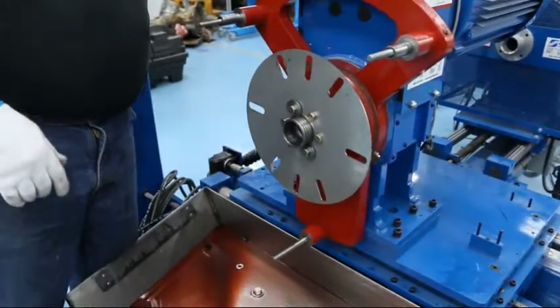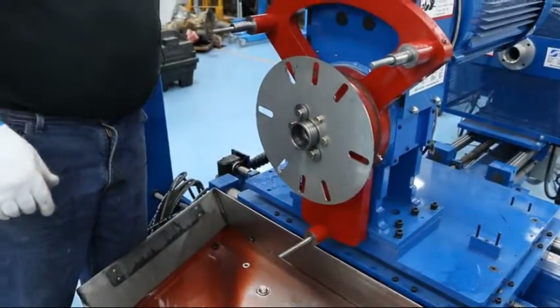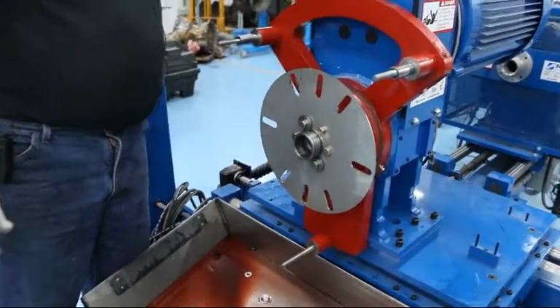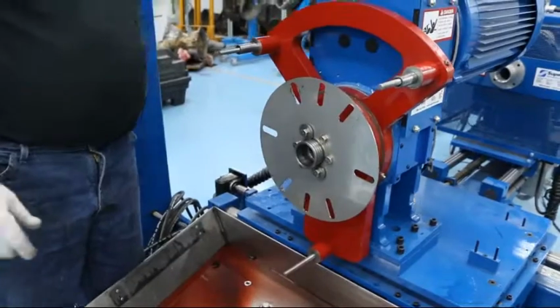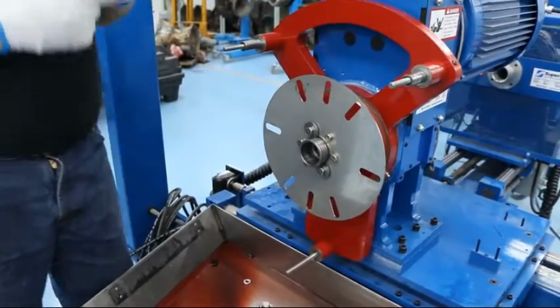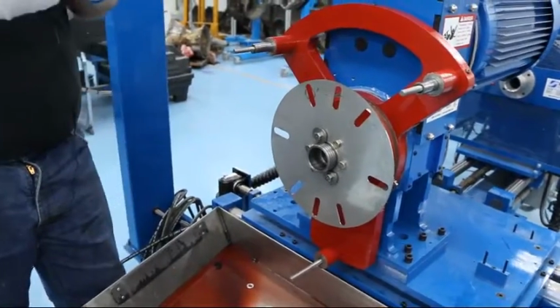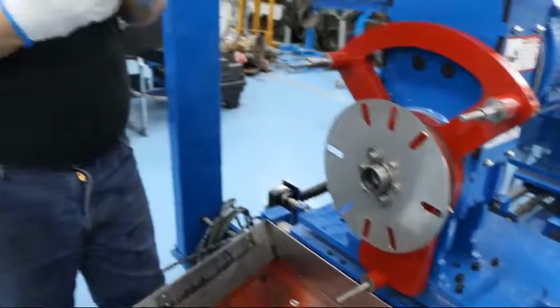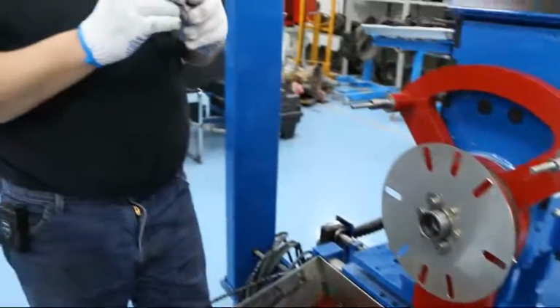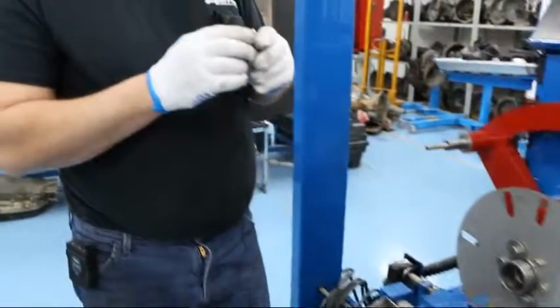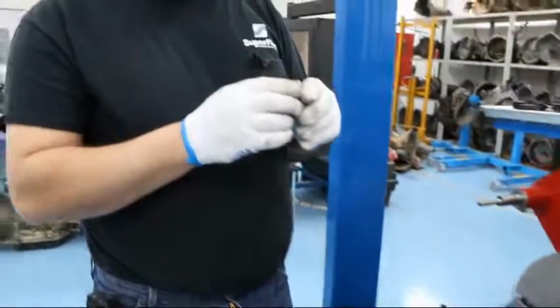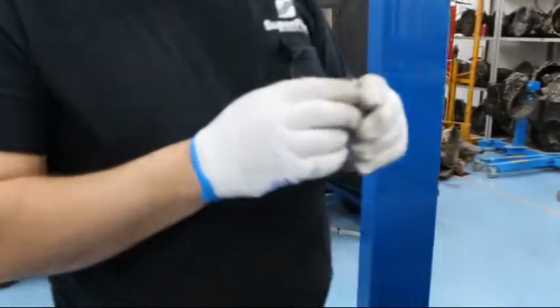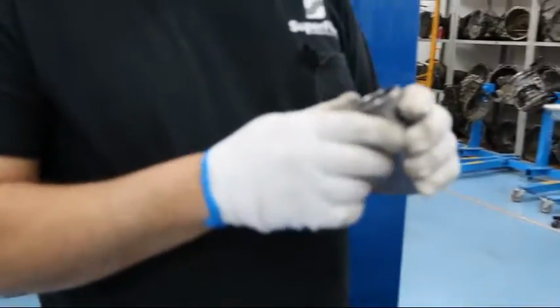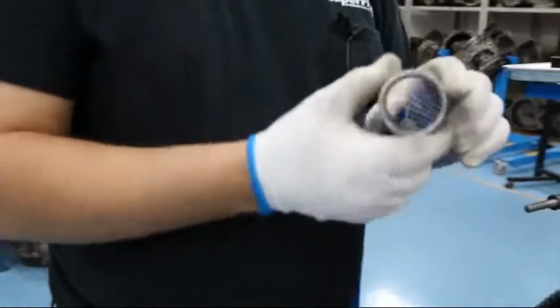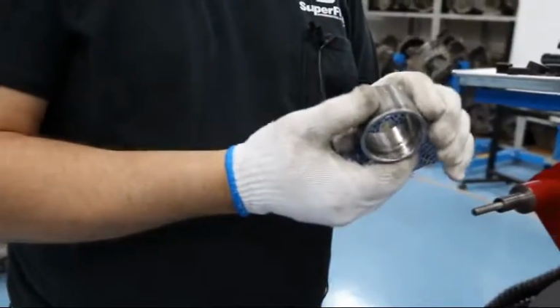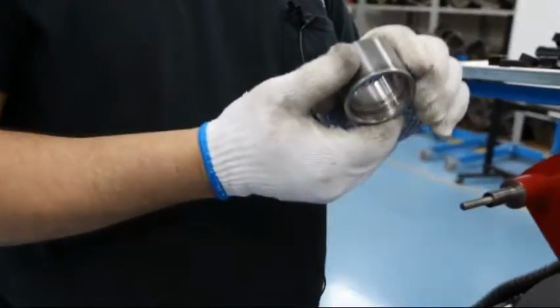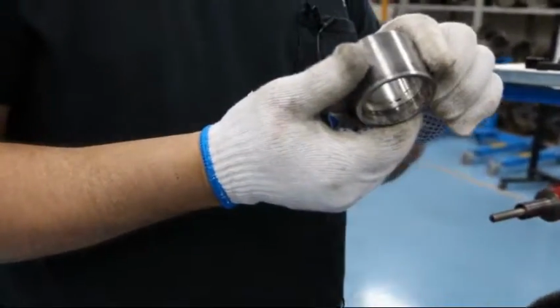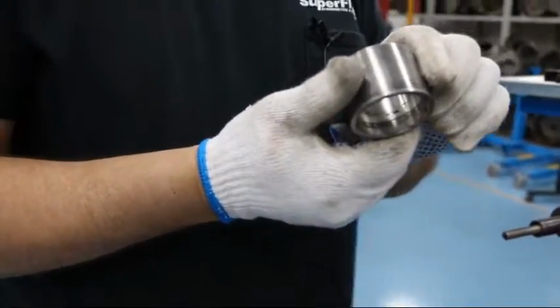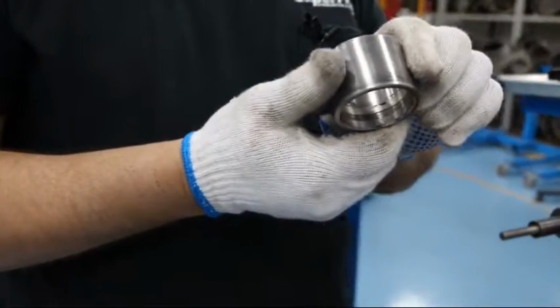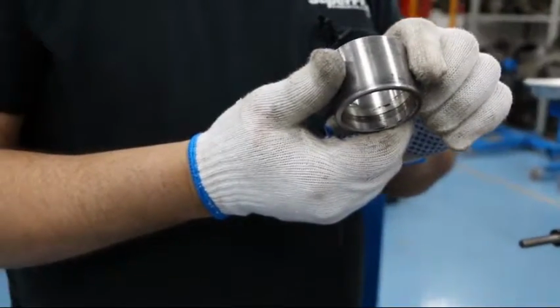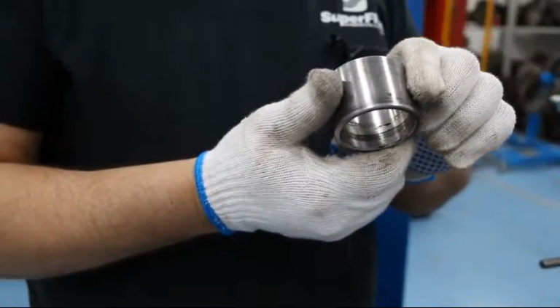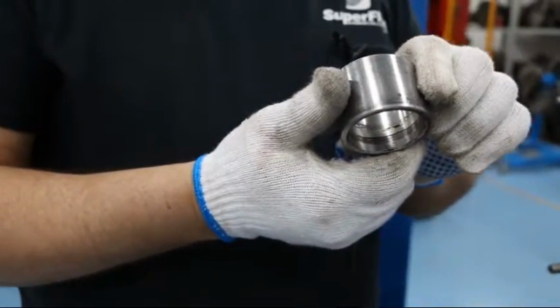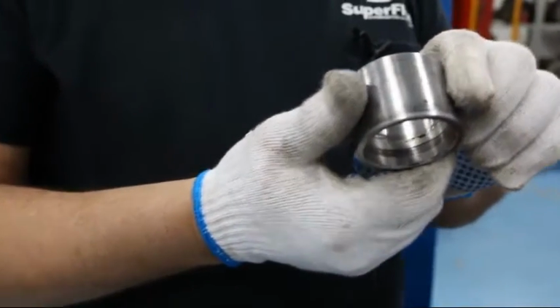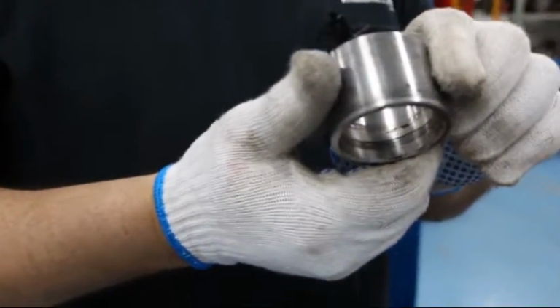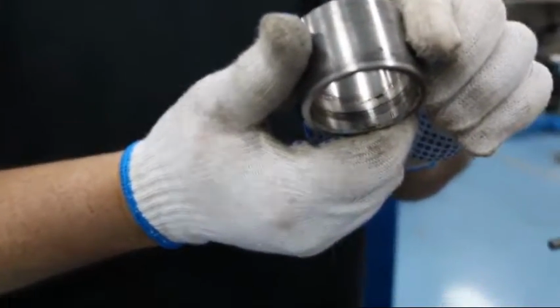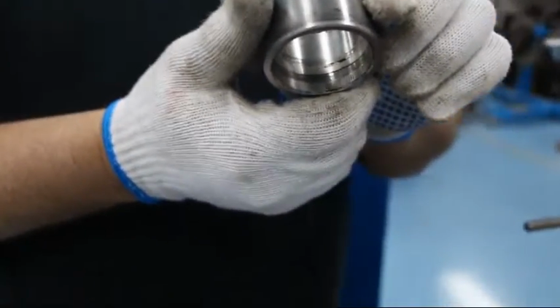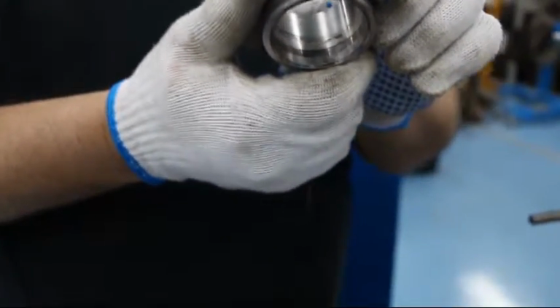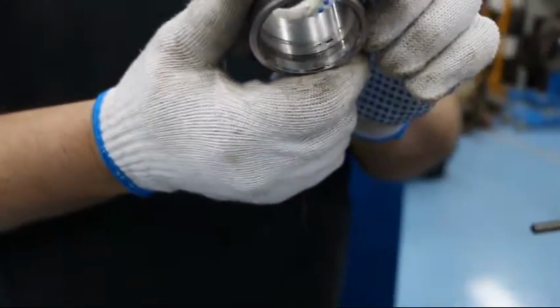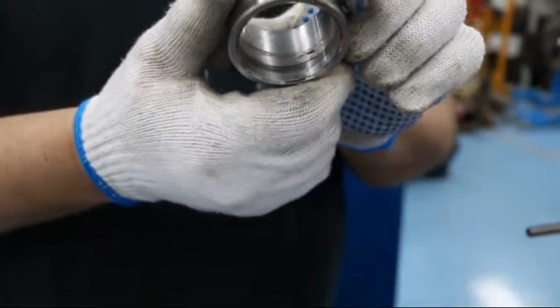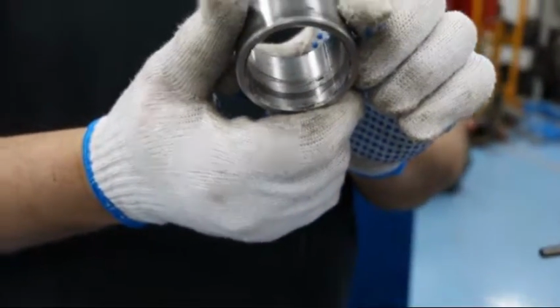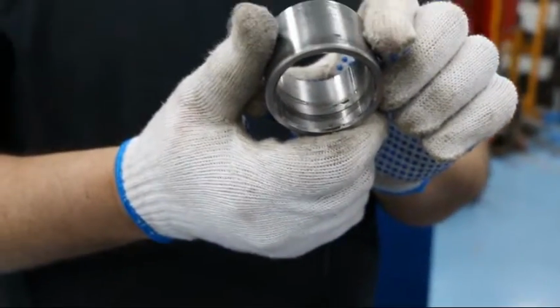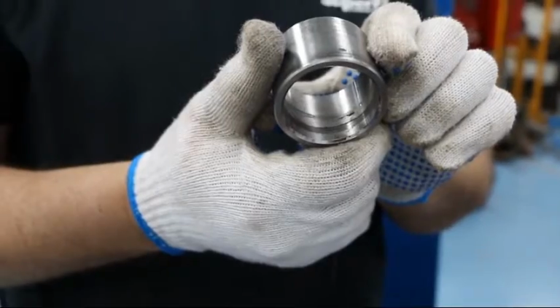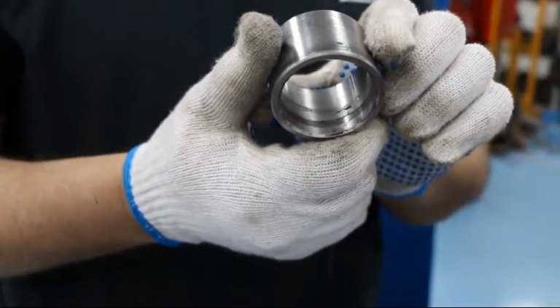Once that's installed, select your pilot sleeve. This is a number five. You can verify this by pre-fitting it onto the converter.